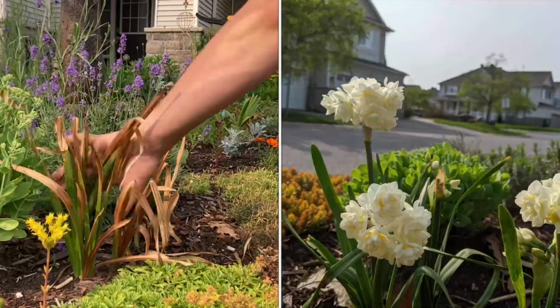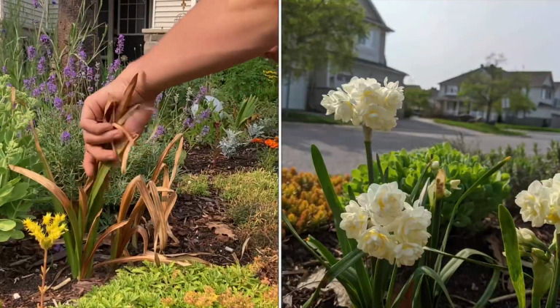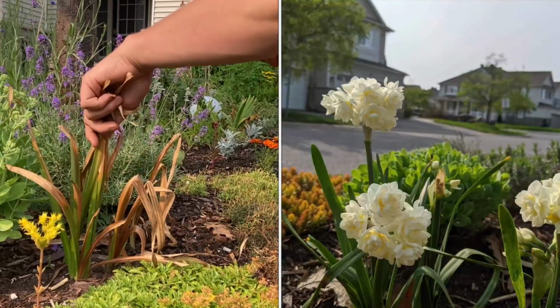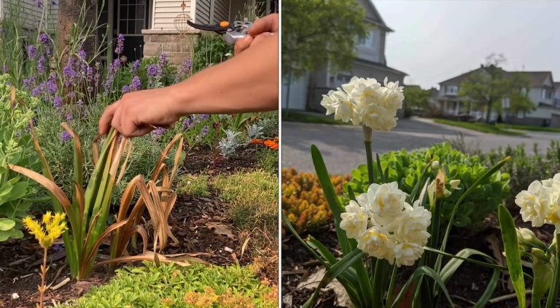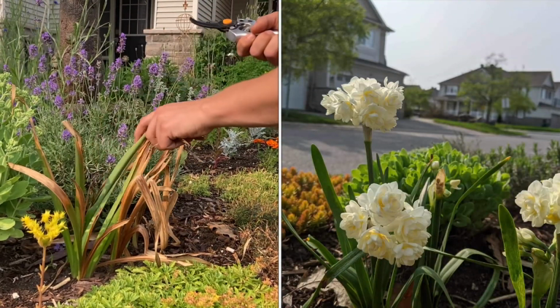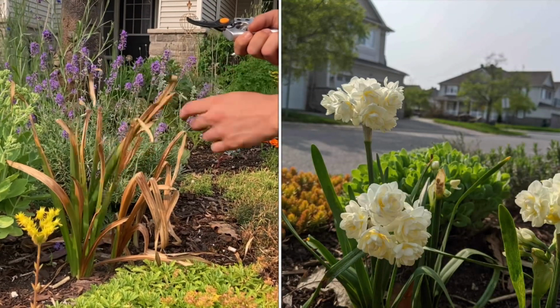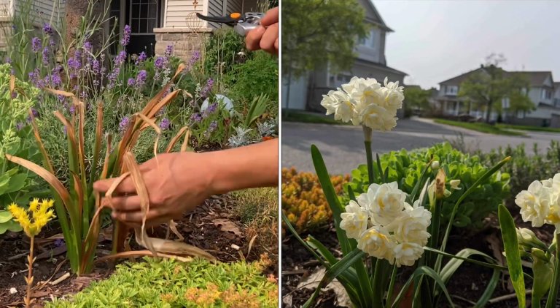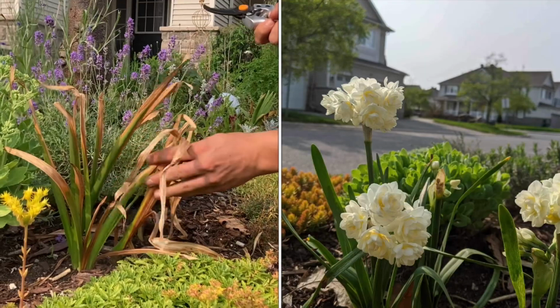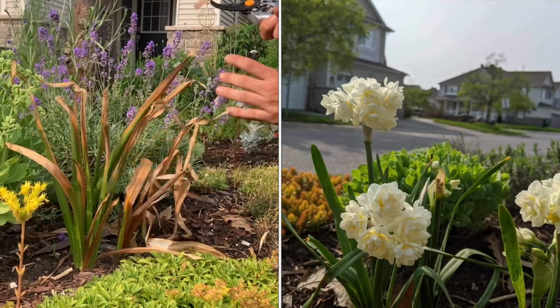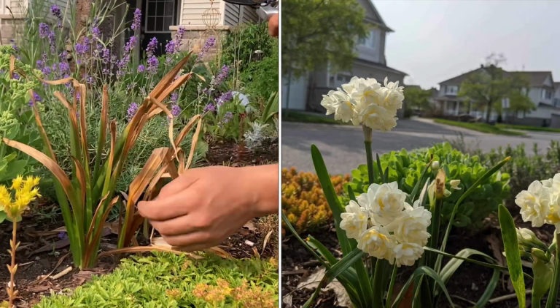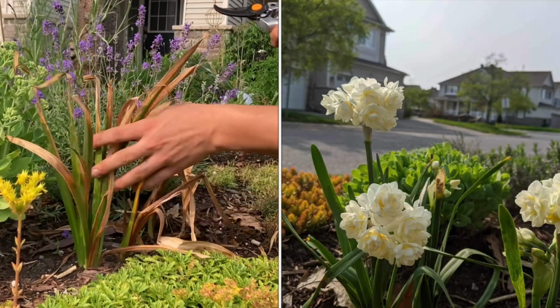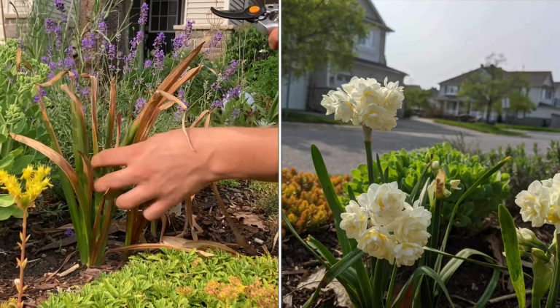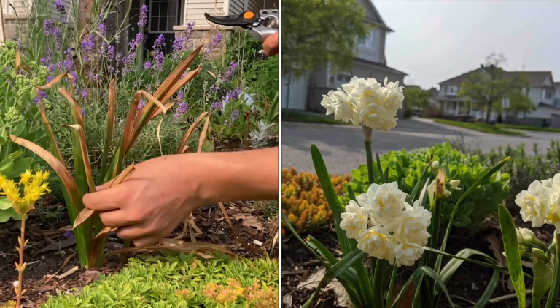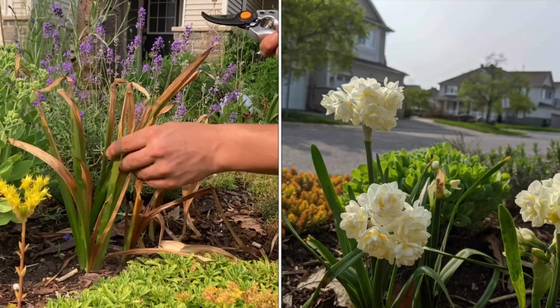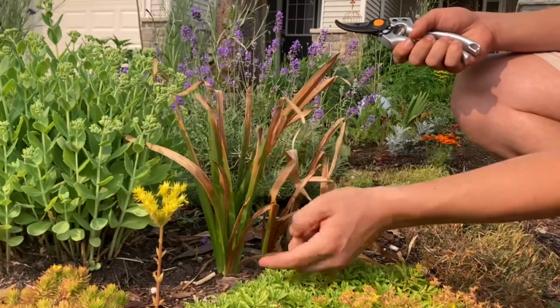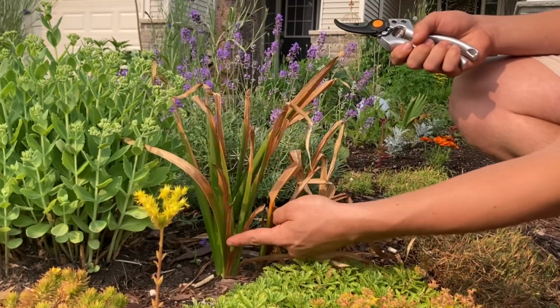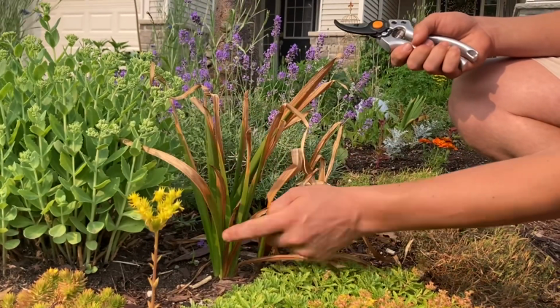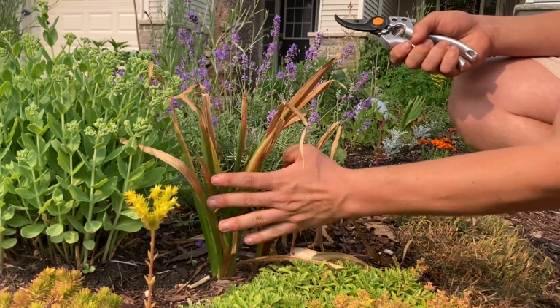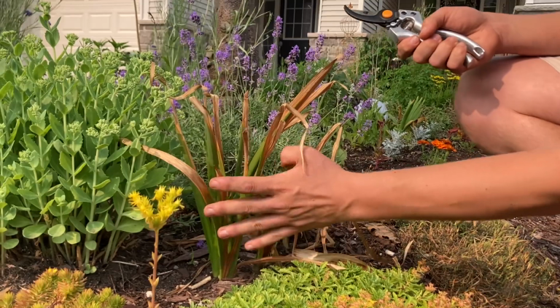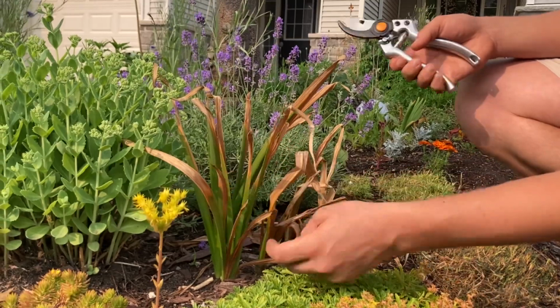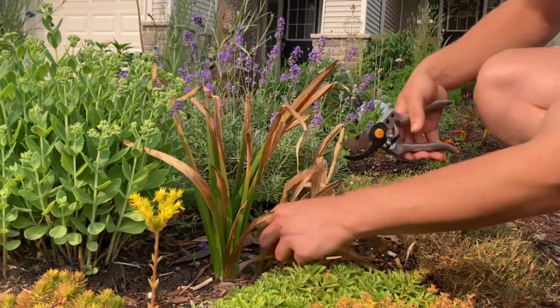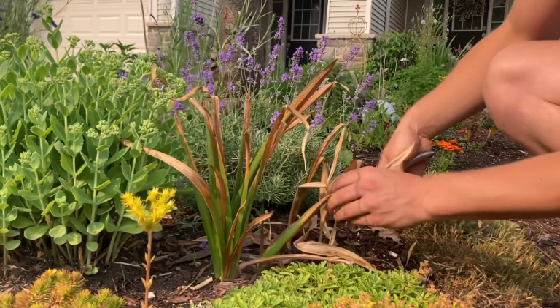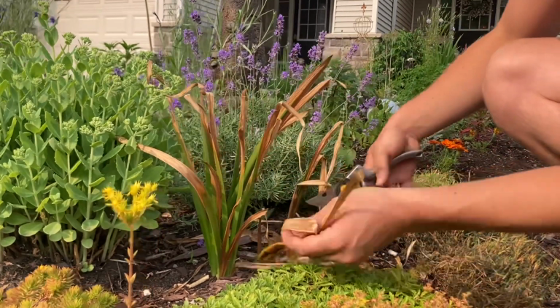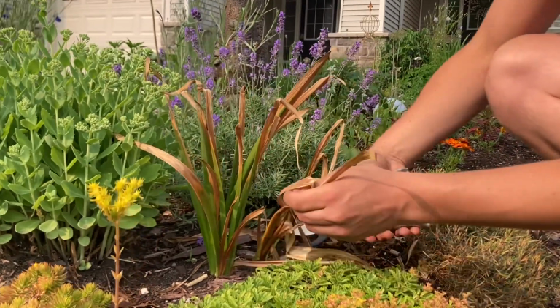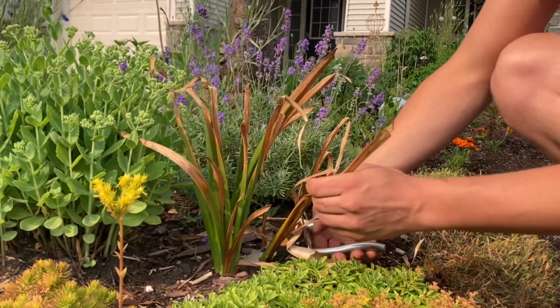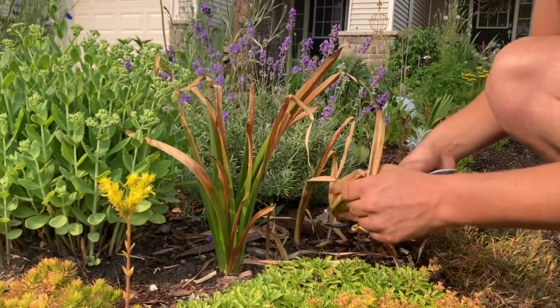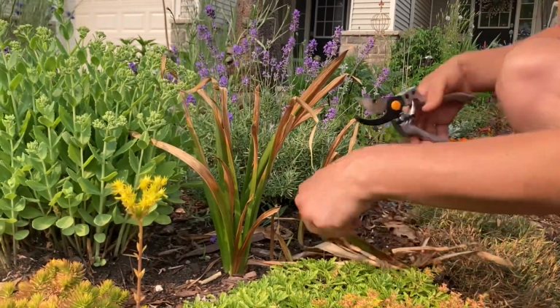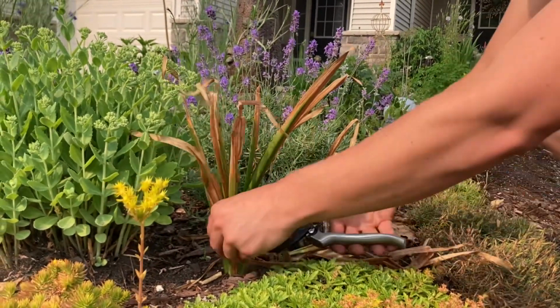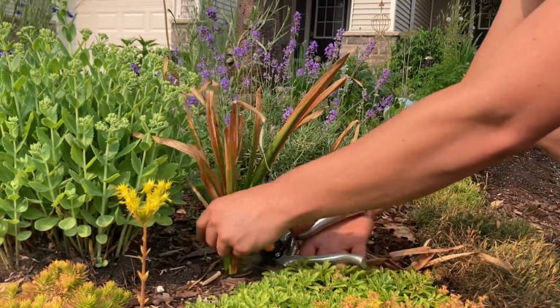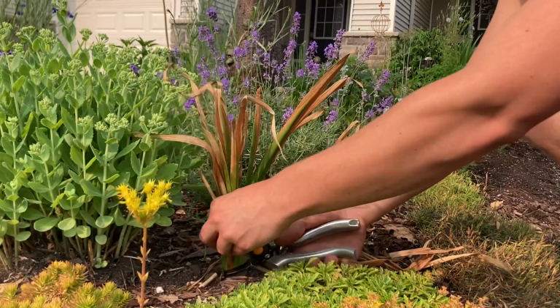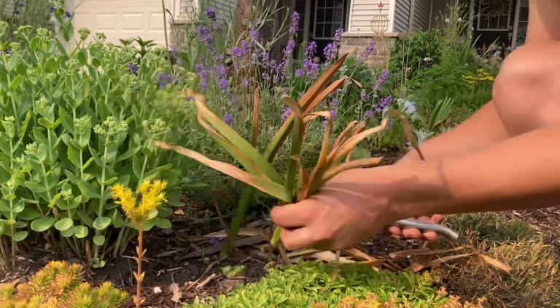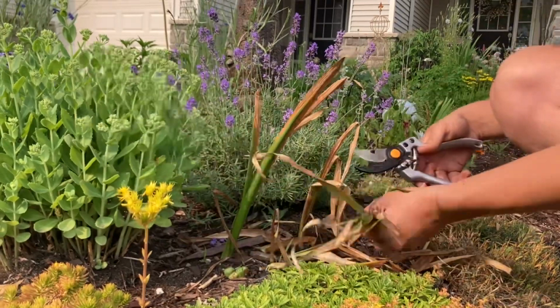These are daffodils. The moment they start kind of turning brown — like this one's starting to turn, still green at the base — I will still cut this back. This one's pretty much completely brown, so I'll cut it just right to the ground, just like so.